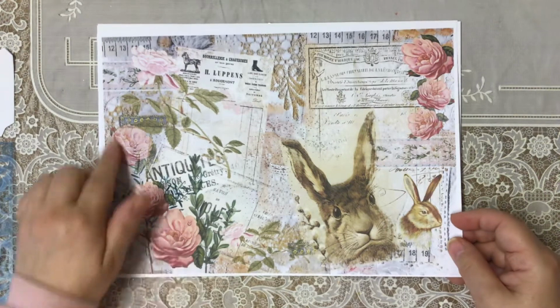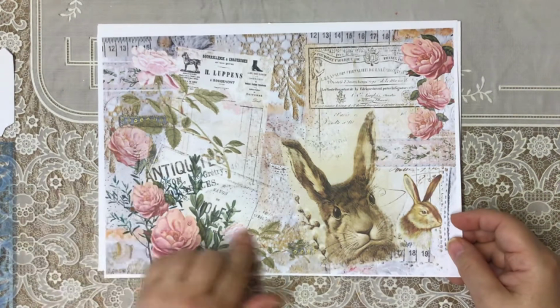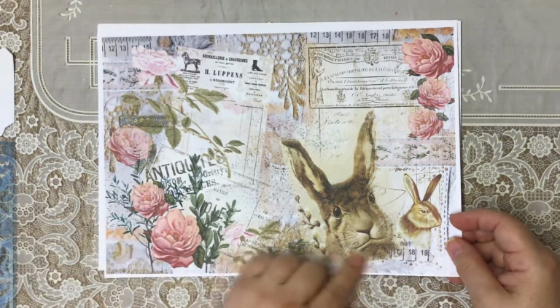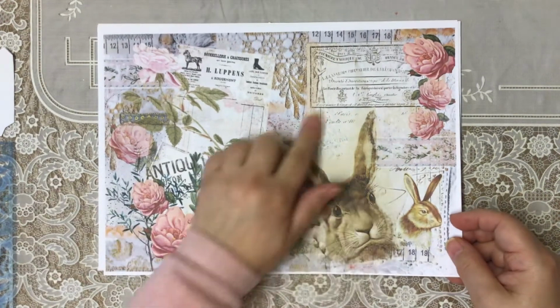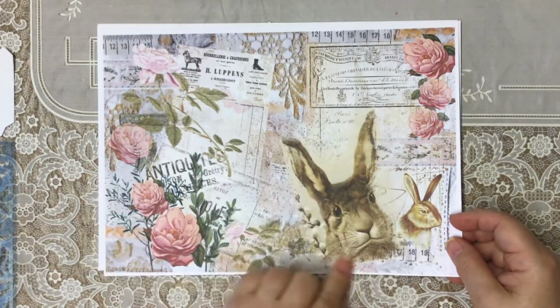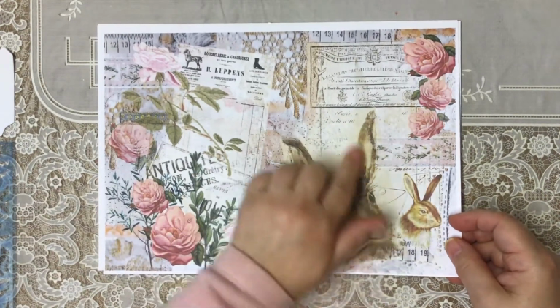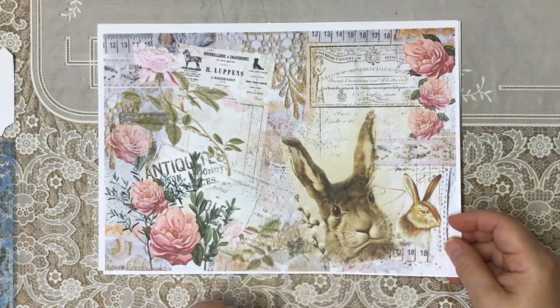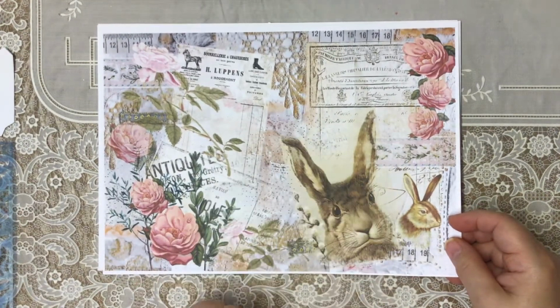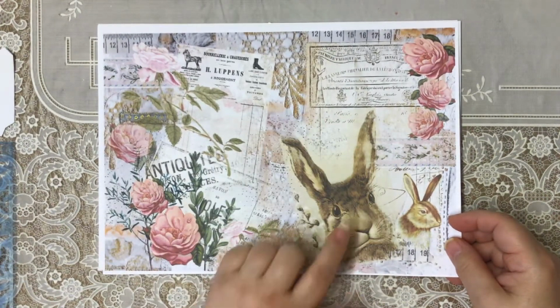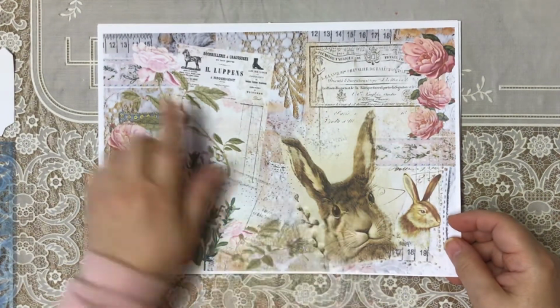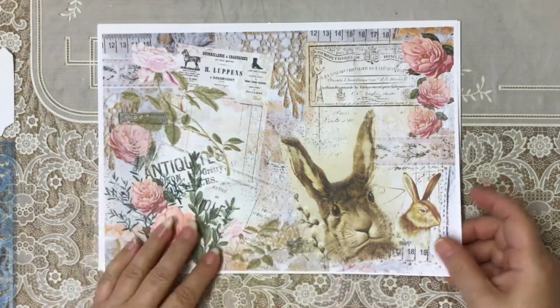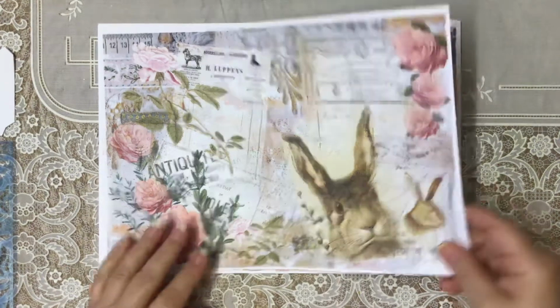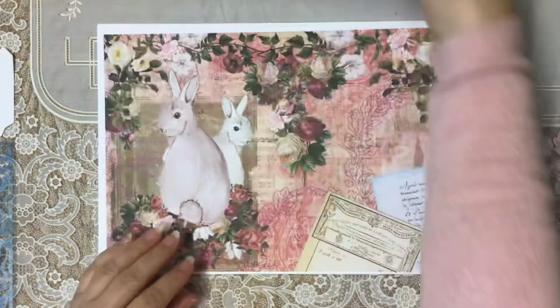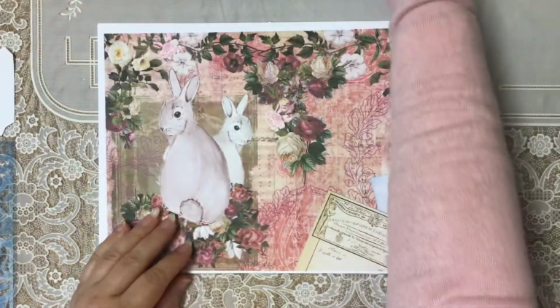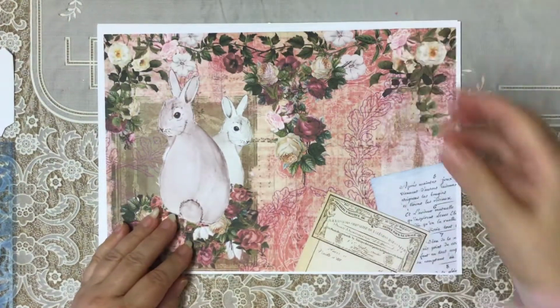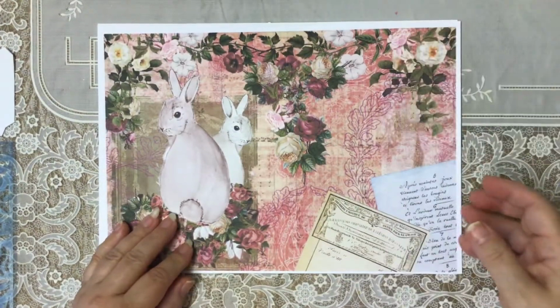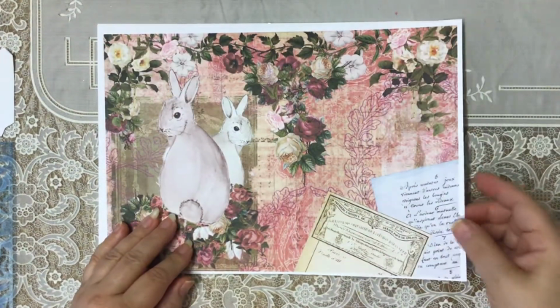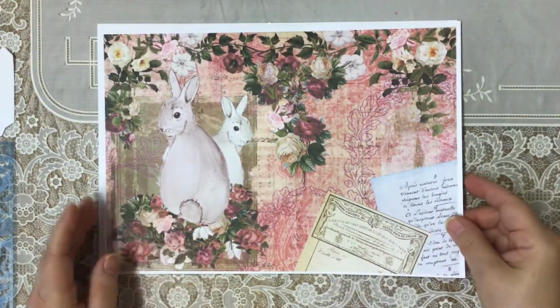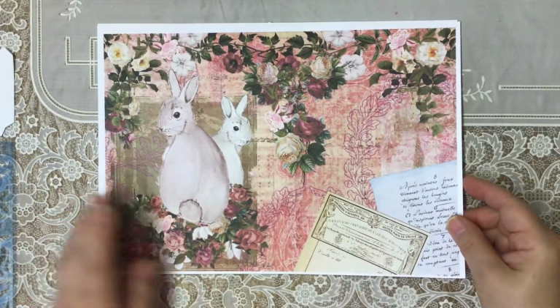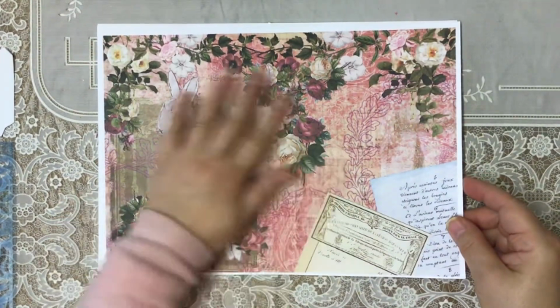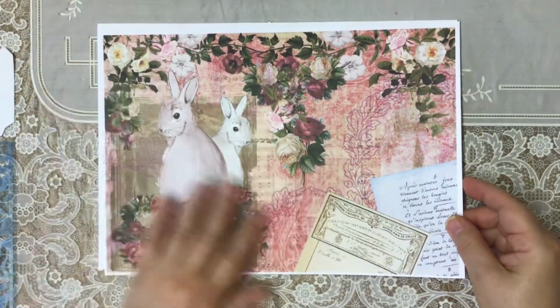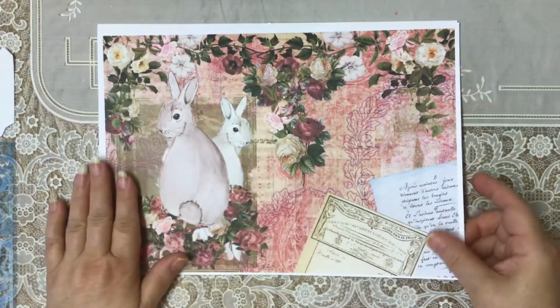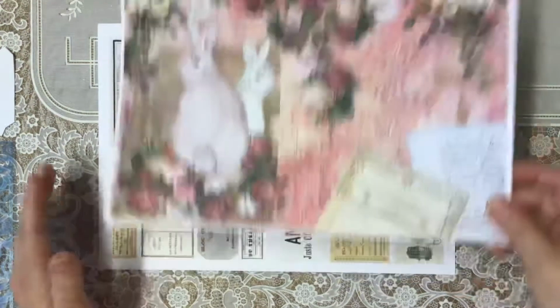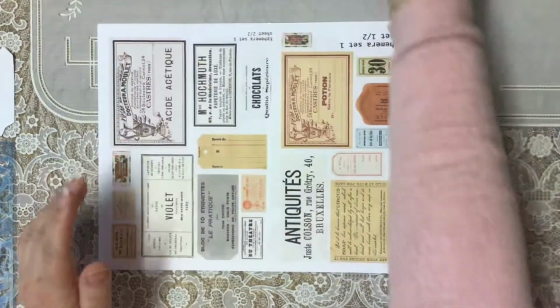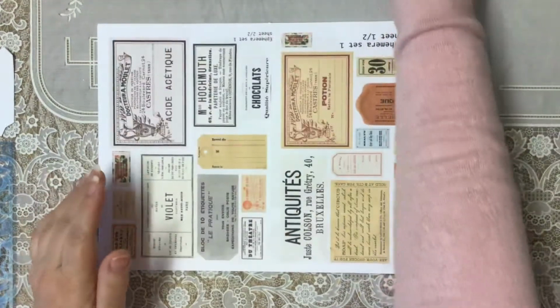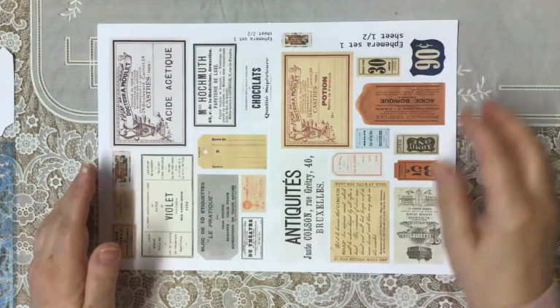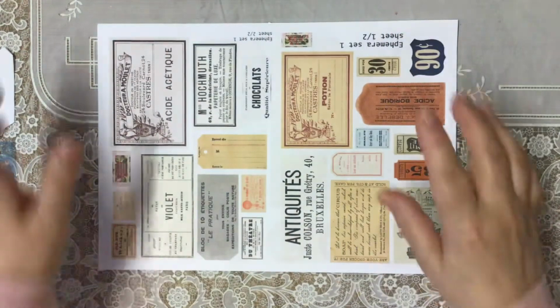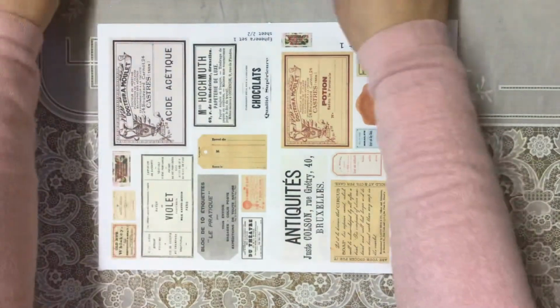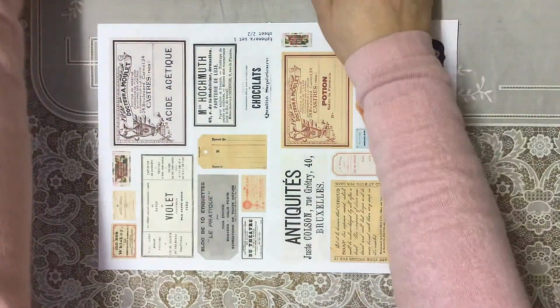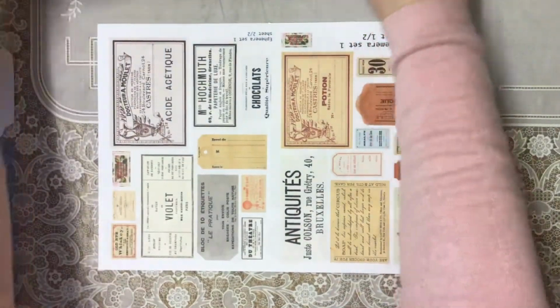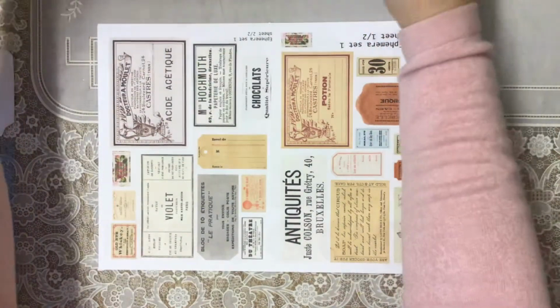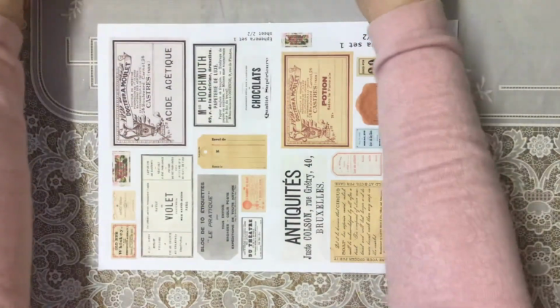These beautiful roses — I love the colours. The papers are absolutely stunning; there's just something very special about them. That's the kit I've used: the Sweet Enchanting Bunnies.